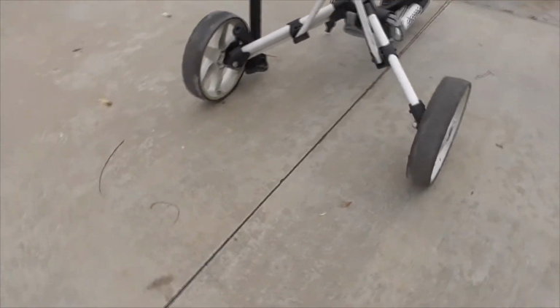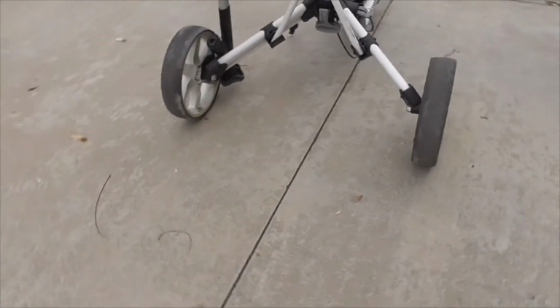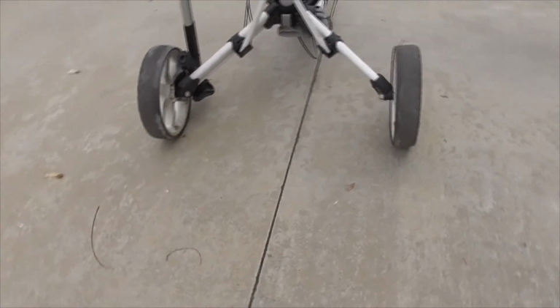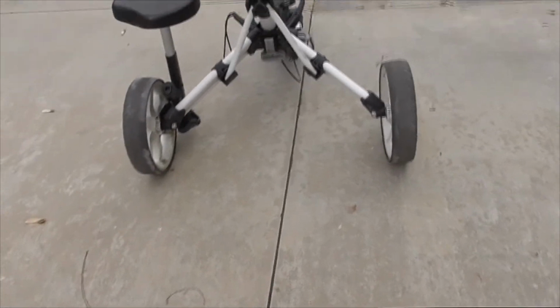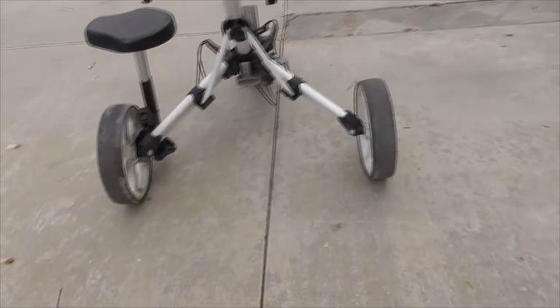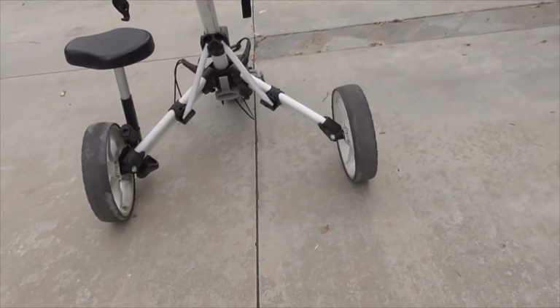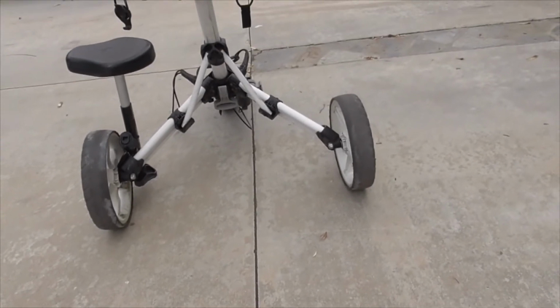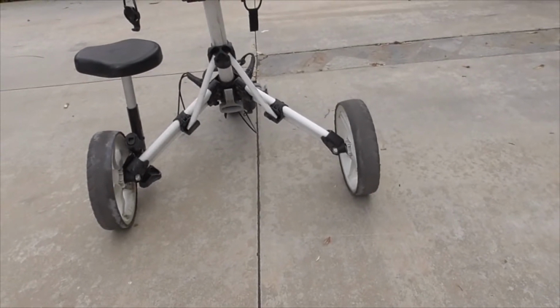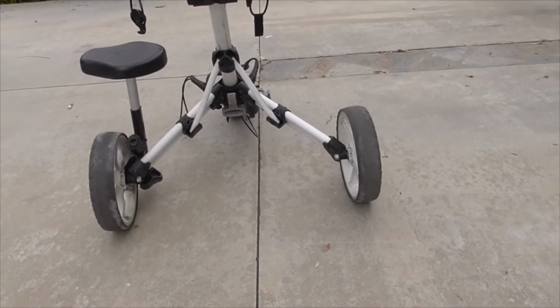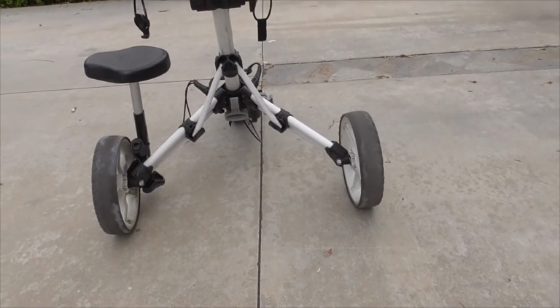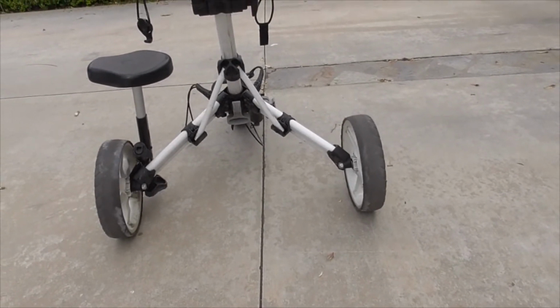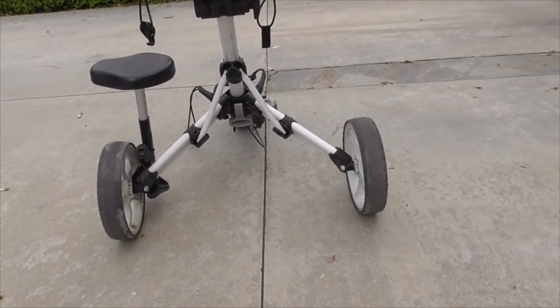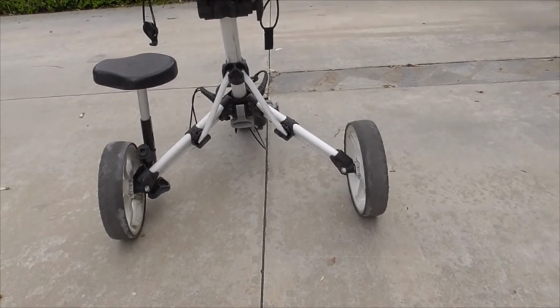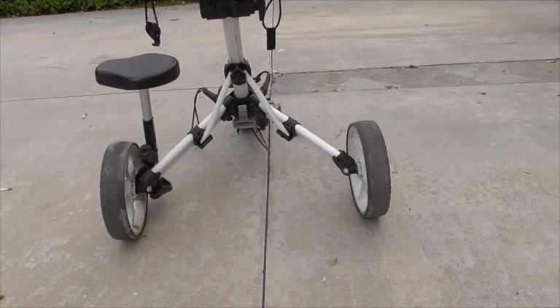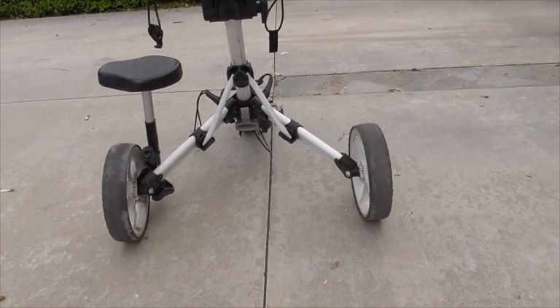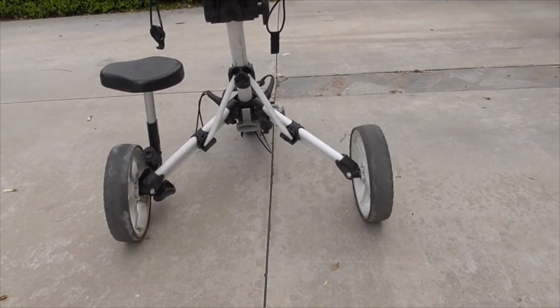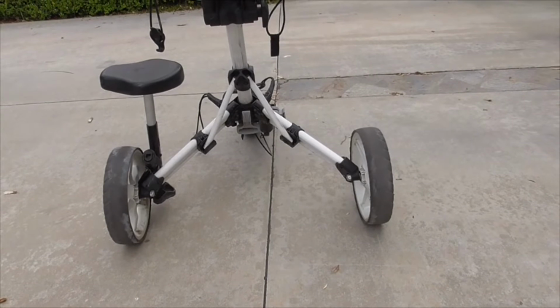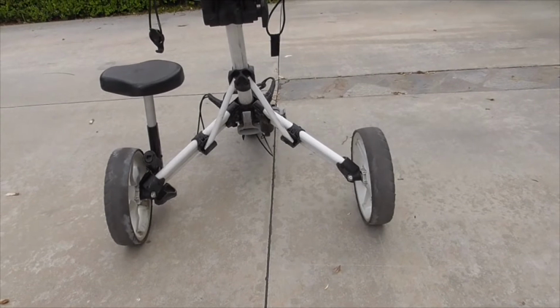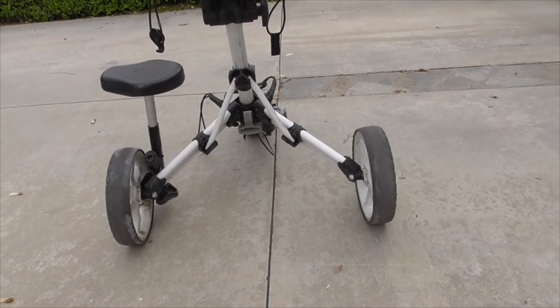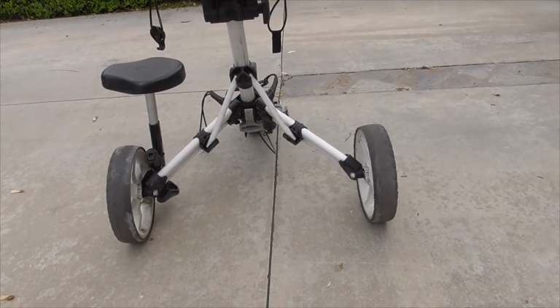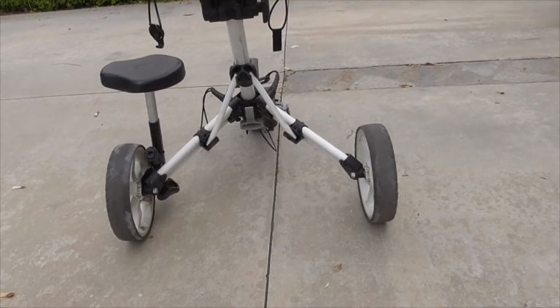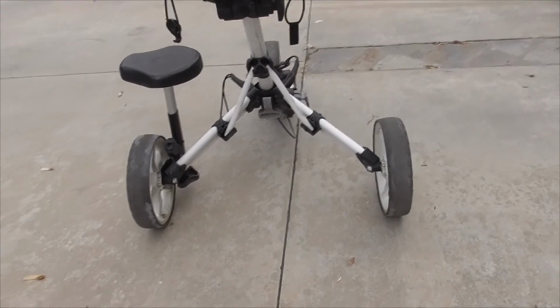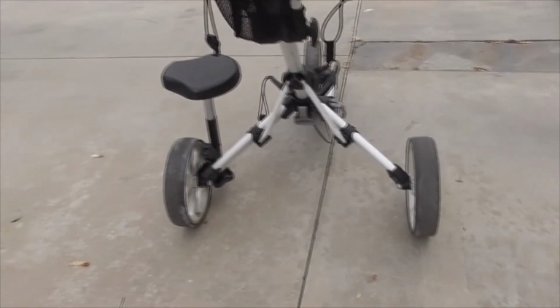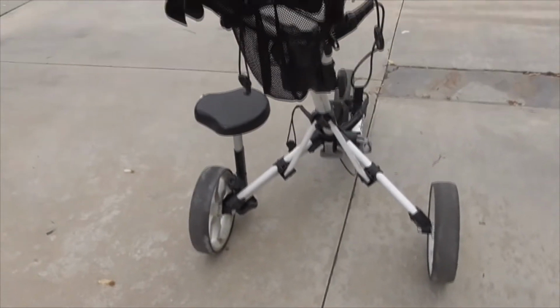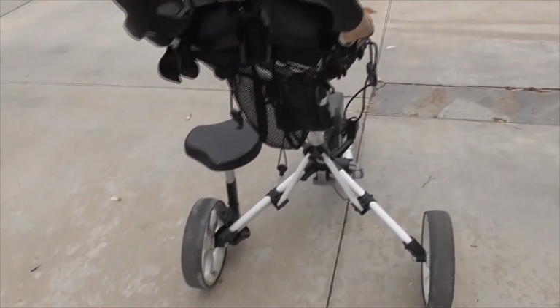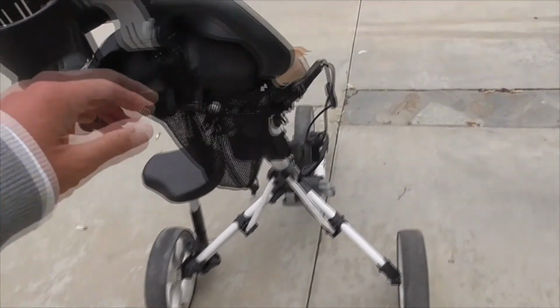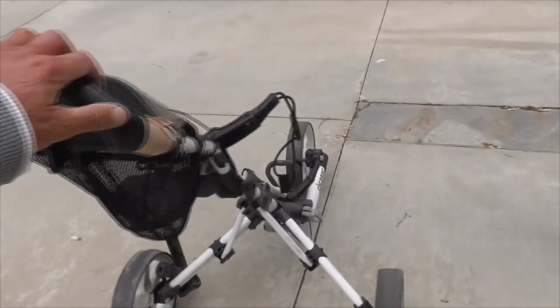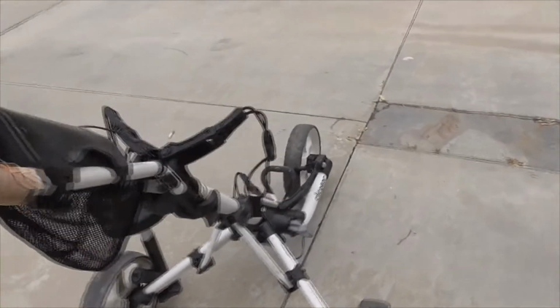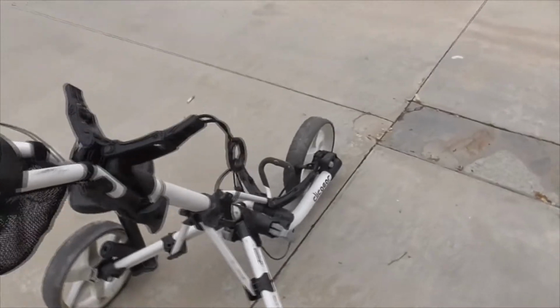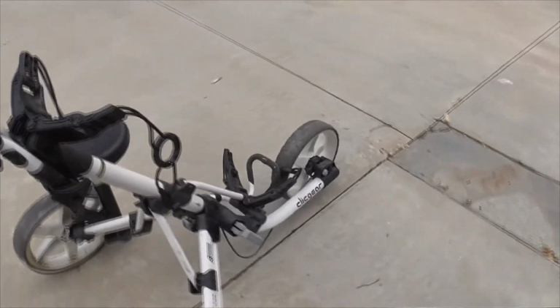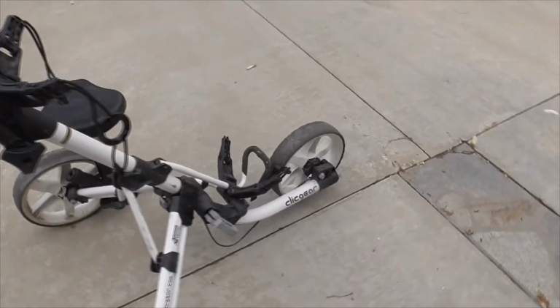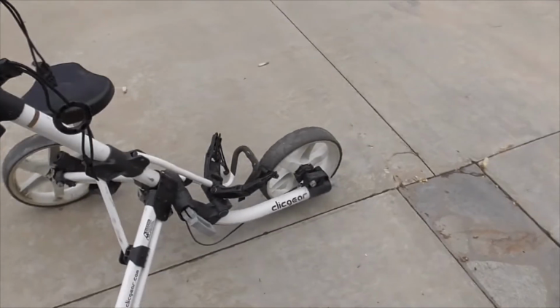It's got a really nice wide wheel base so it doesn't tip over. I like to ghost ride this down the hill a lot. Of course you've got to push it up the hill — it gets a little heavy, but that's okay.